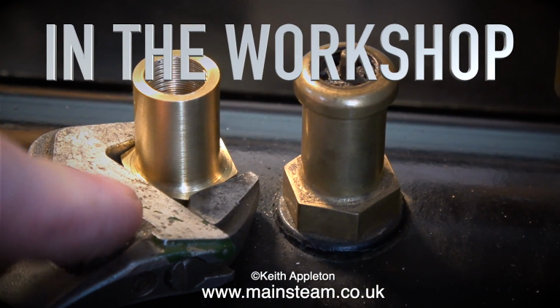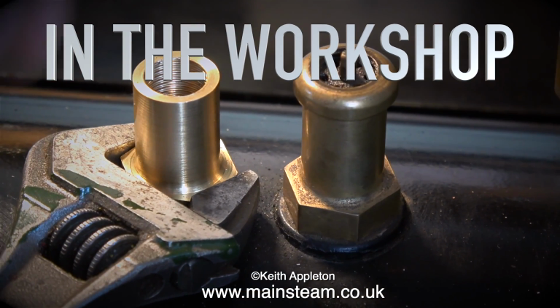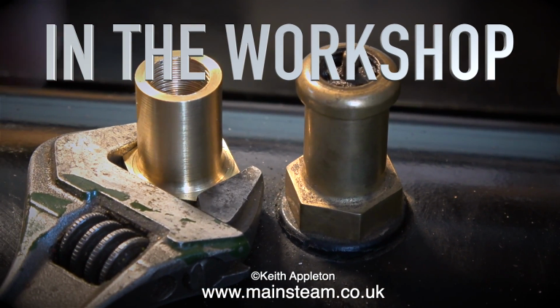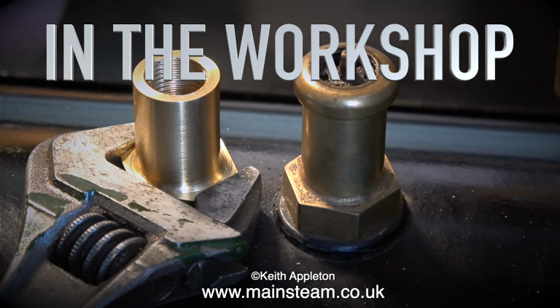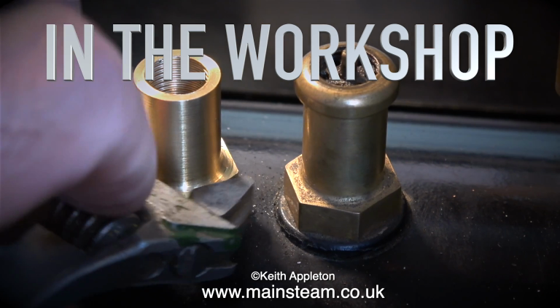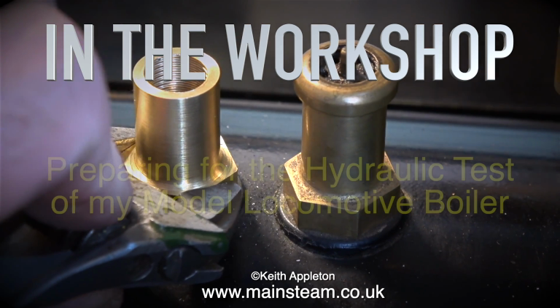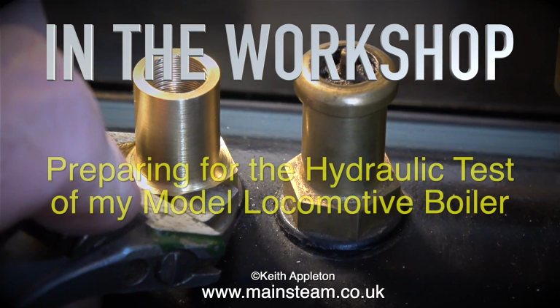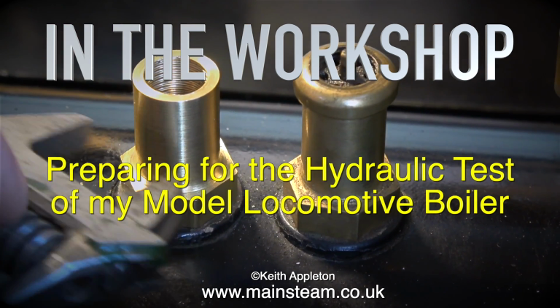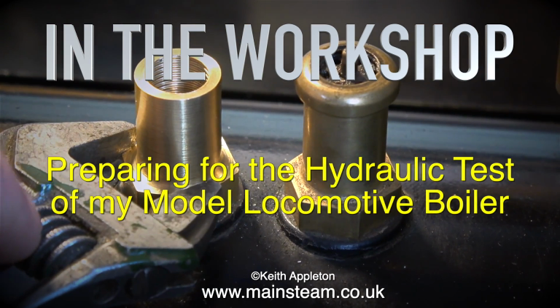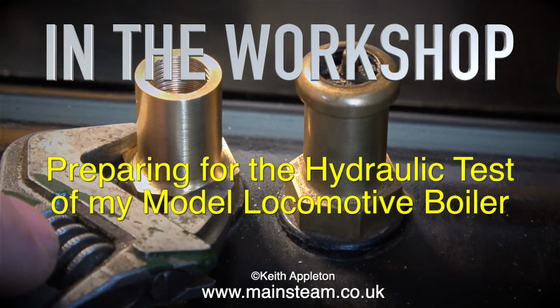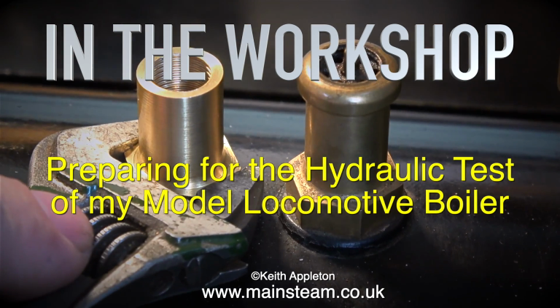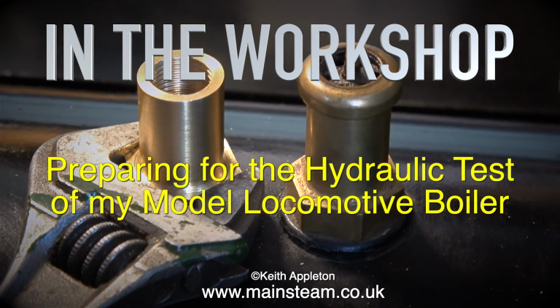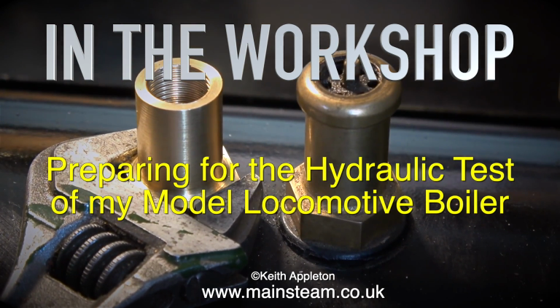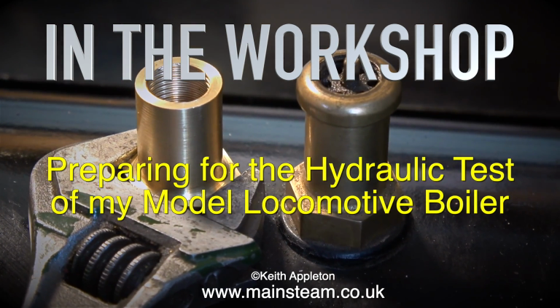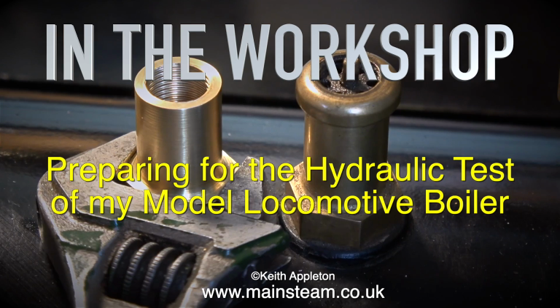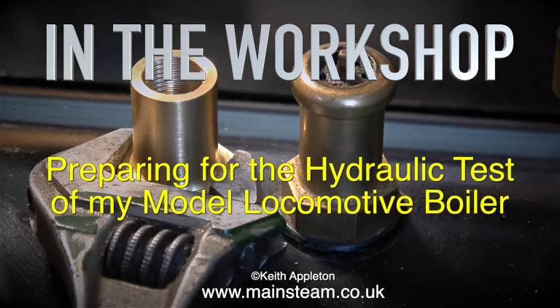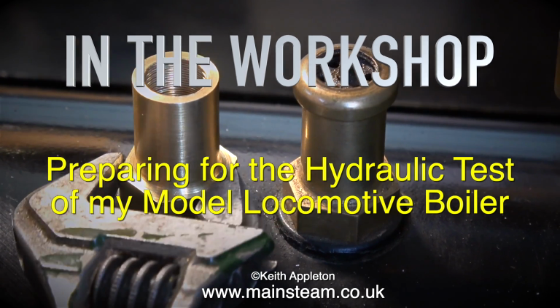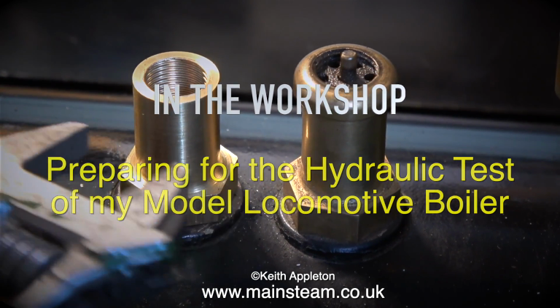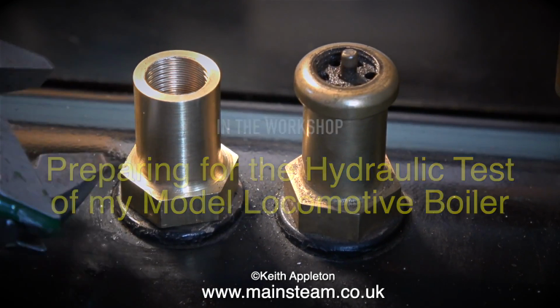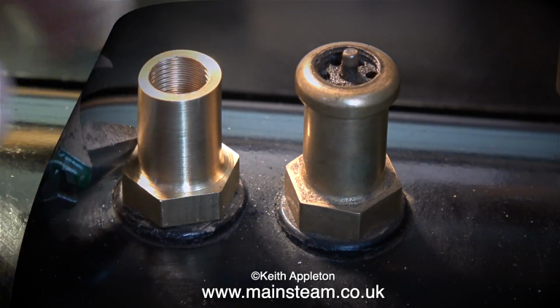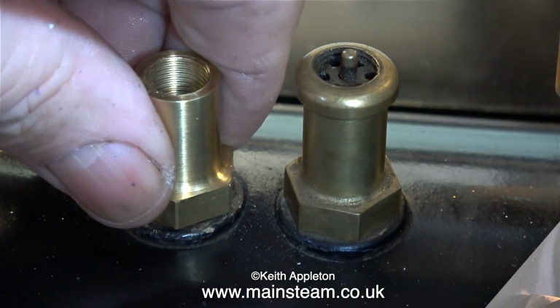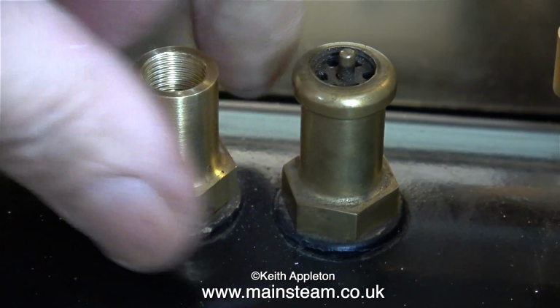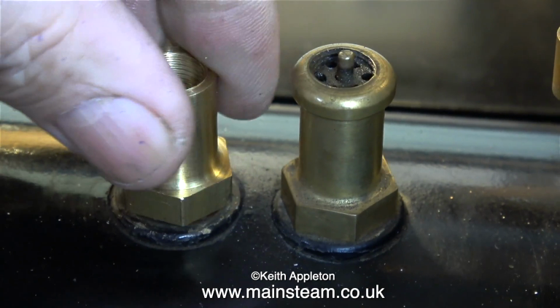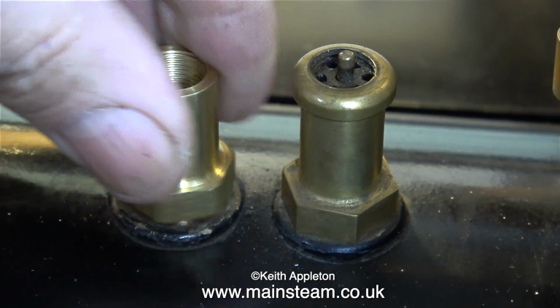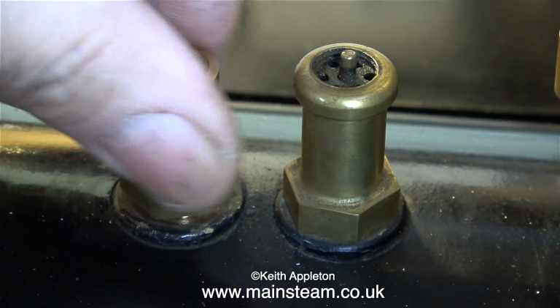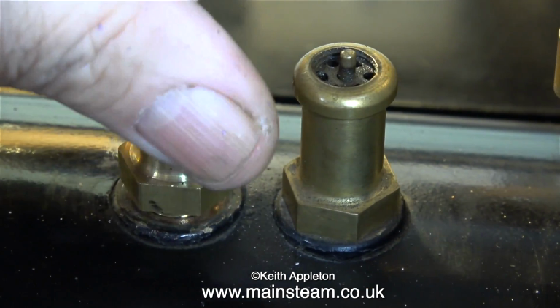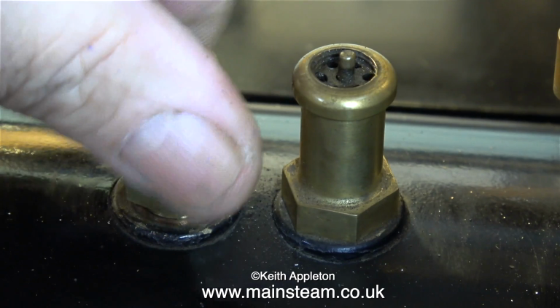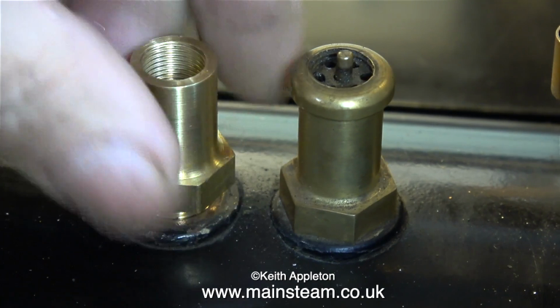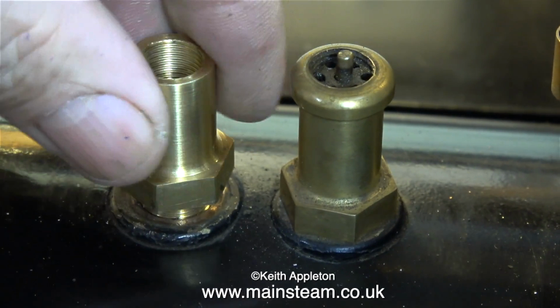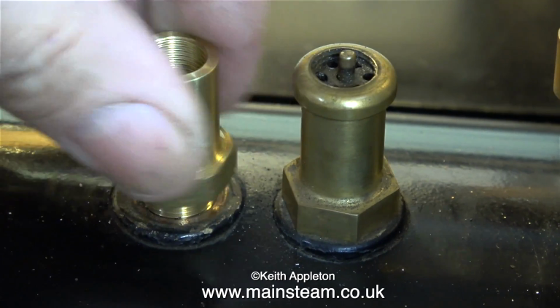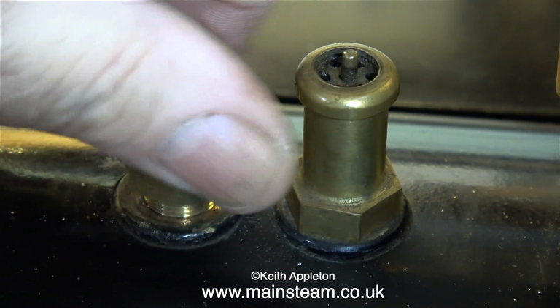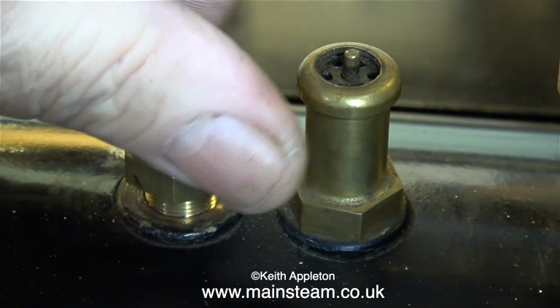Welcome to In The Workshop. In this episode I'd like to show preparing for the hydraulic test of my model locomotive boiler. The locomotive about to be tested is my small 7¼ inch gauge Titch that I built in 1996.